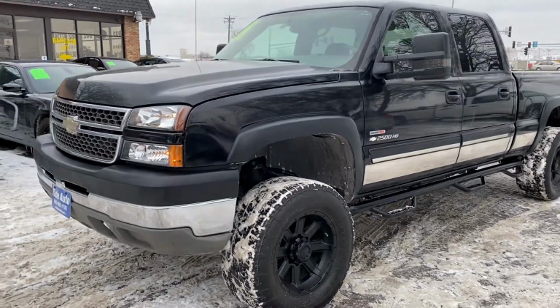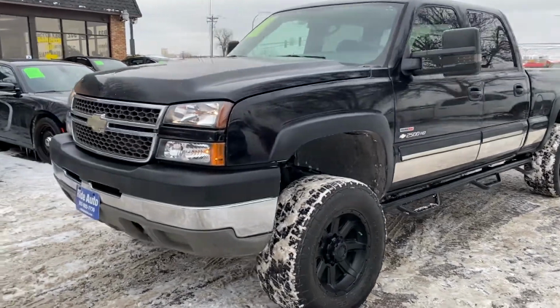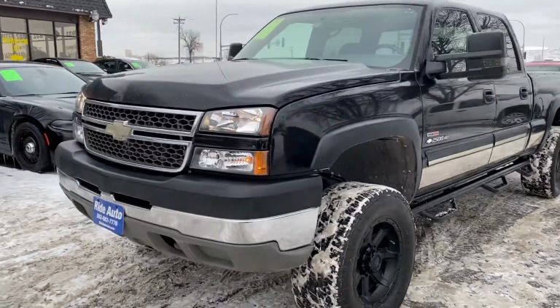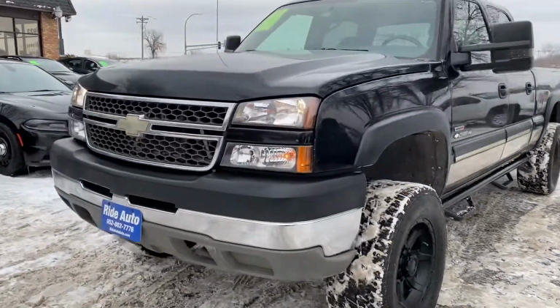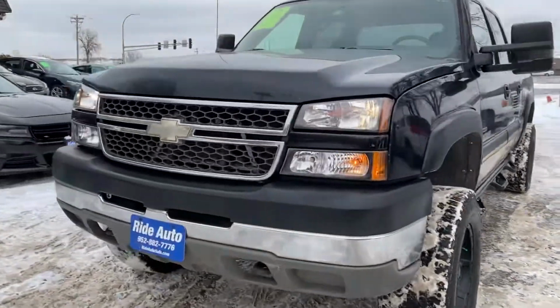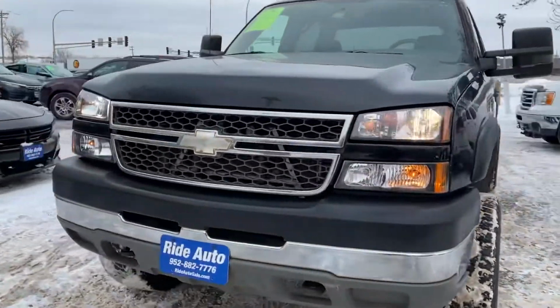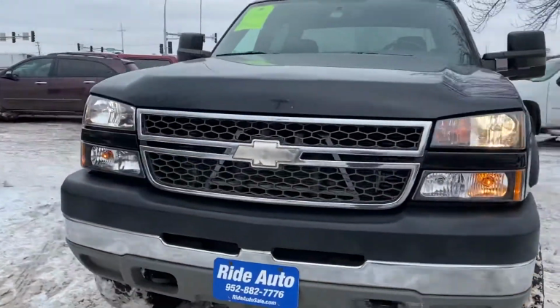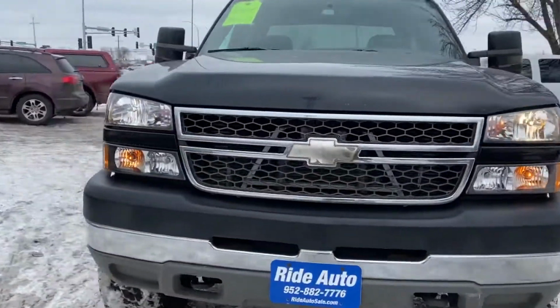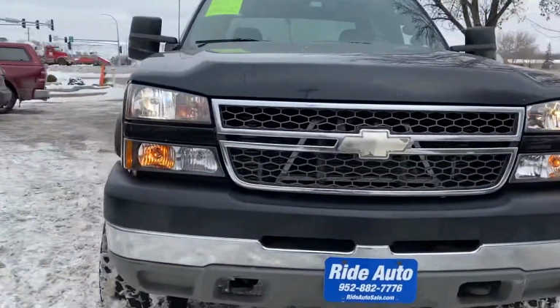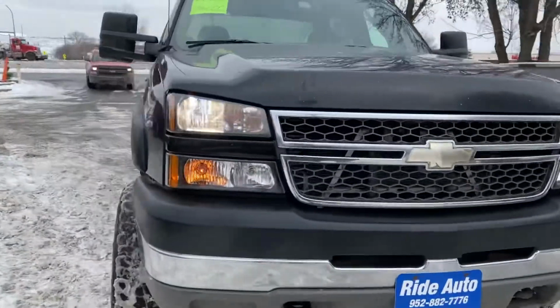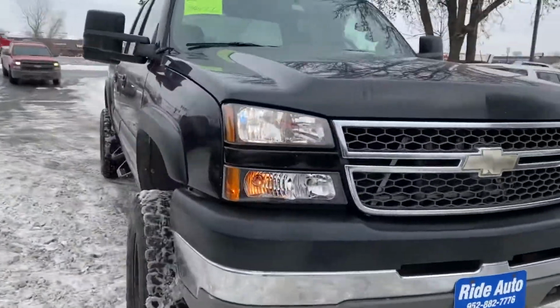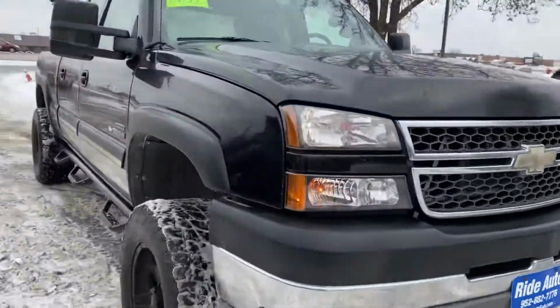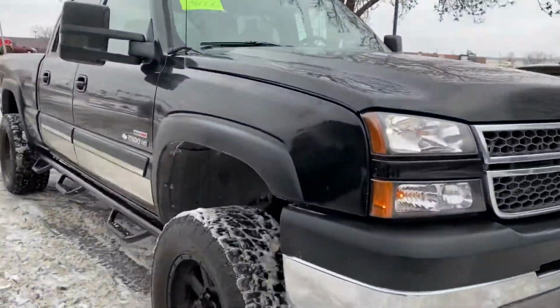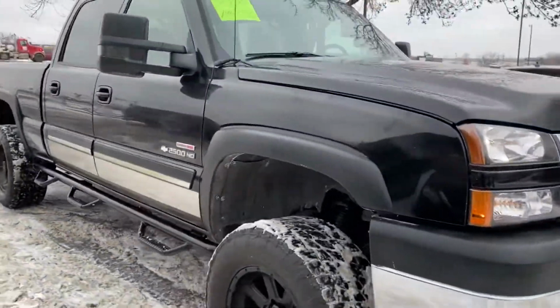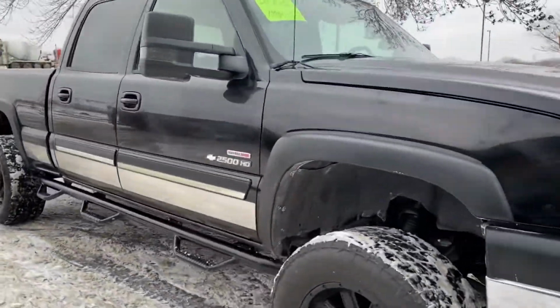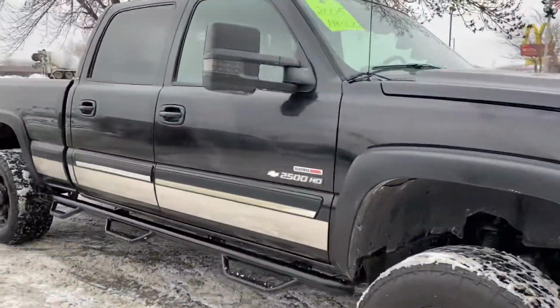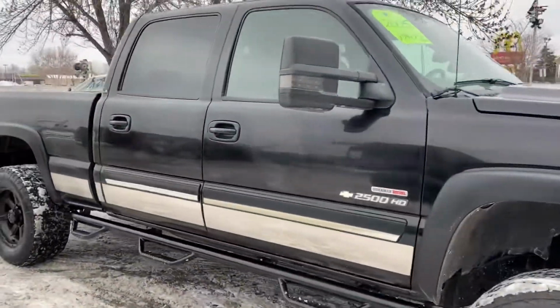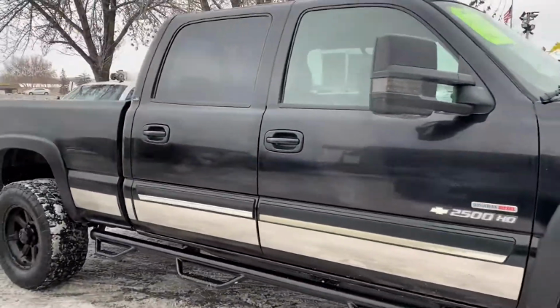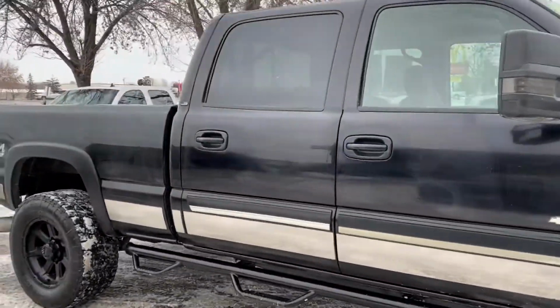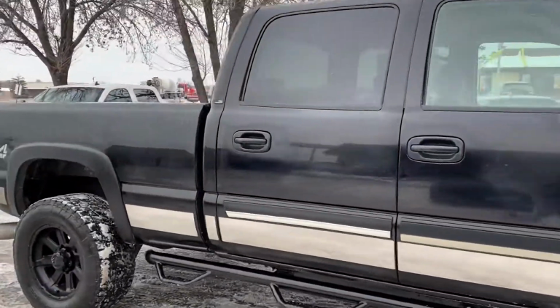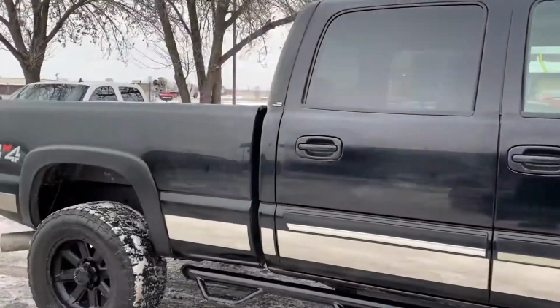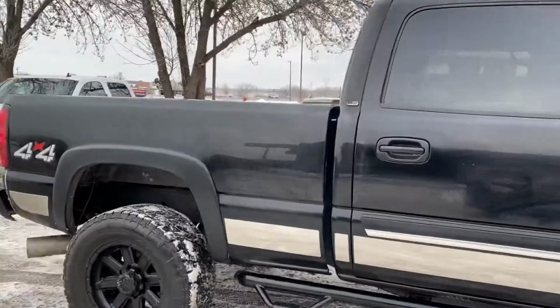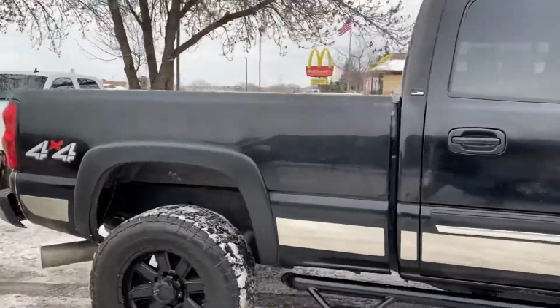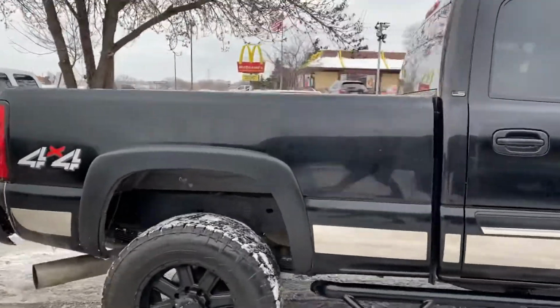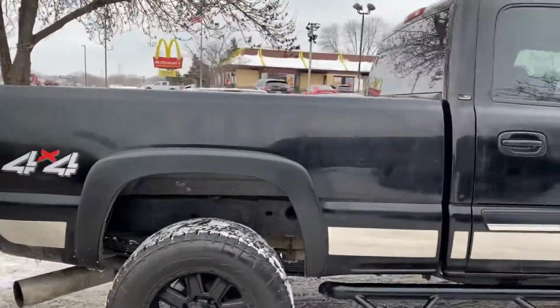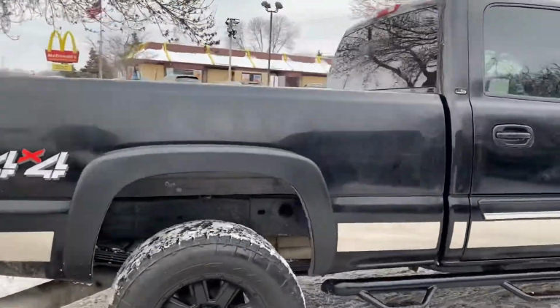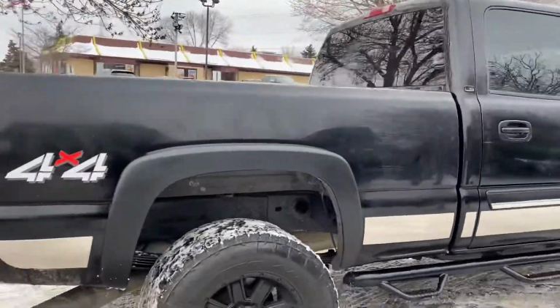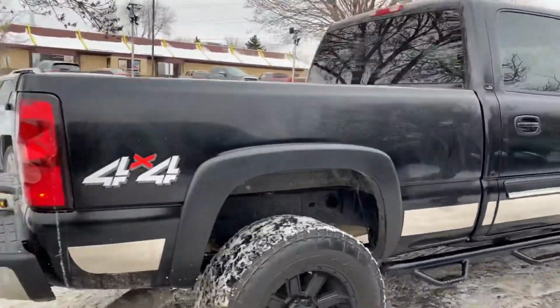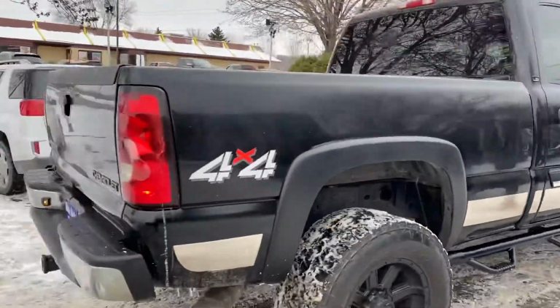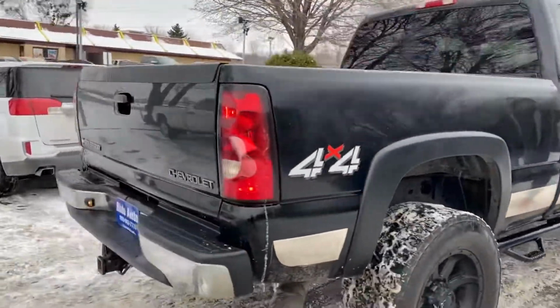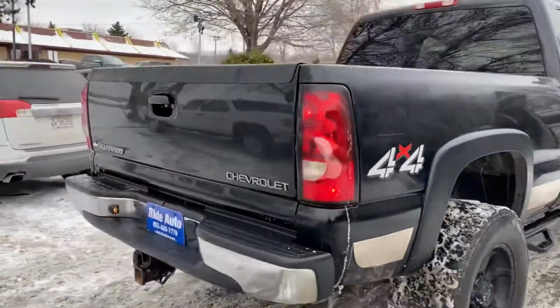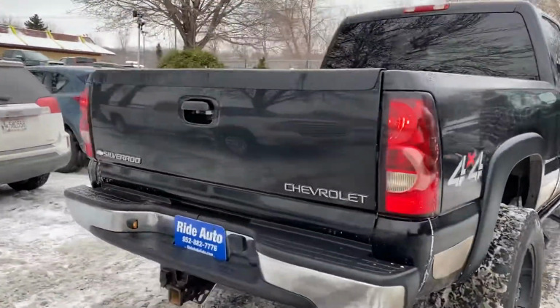At Ride Auto we have a nice truck here for you: a 2005 Chevy Silverado 2500 HD. This is an LS trim, crew cab 4-door, short bed, 4-wheel drive, and it's got a lift kit. As you can see, this truck is absolutely gorgeous.